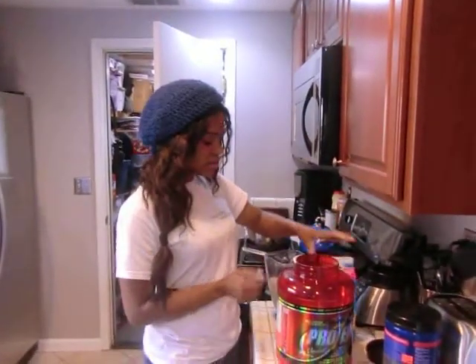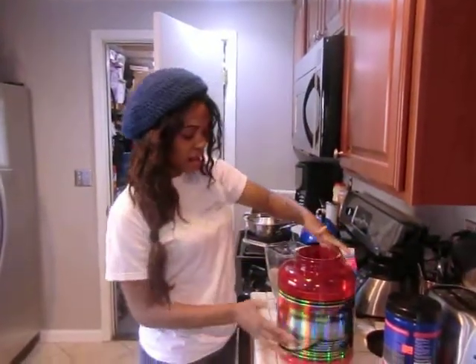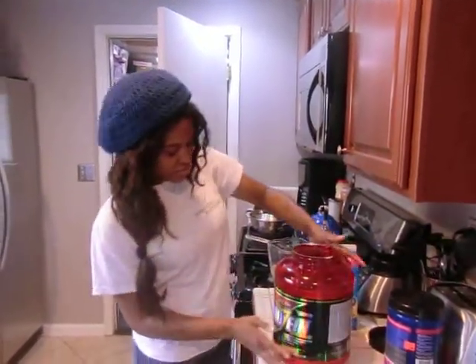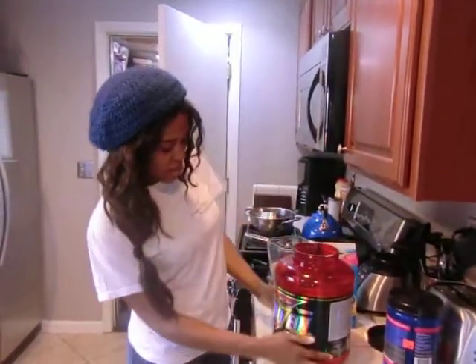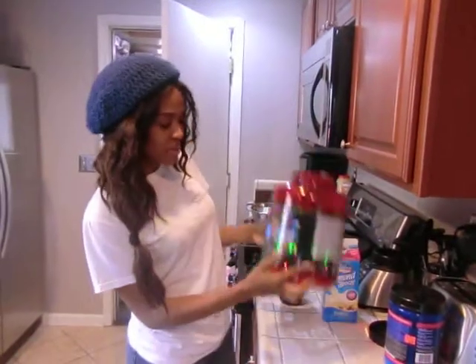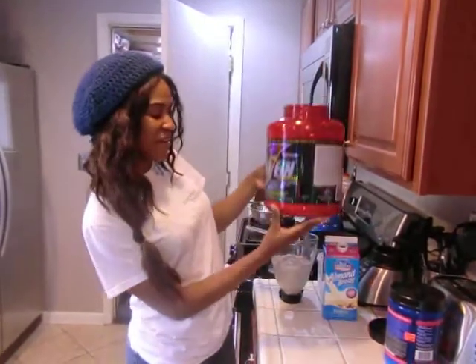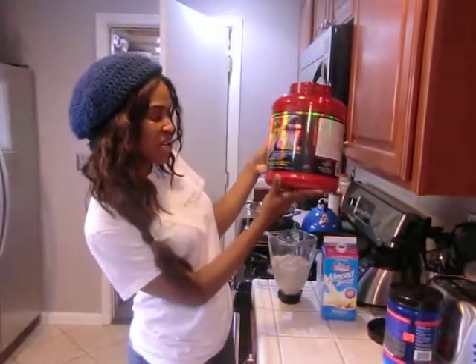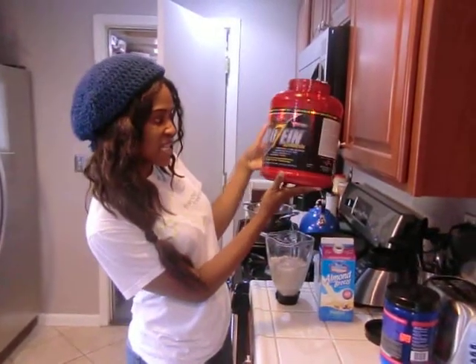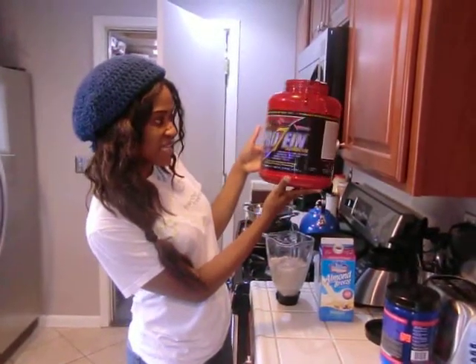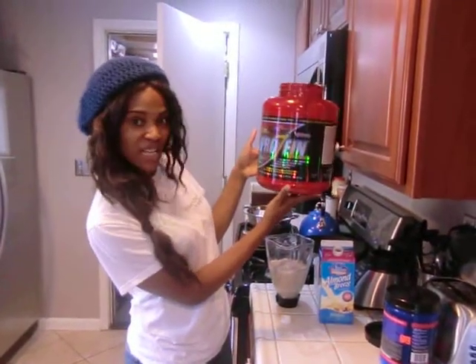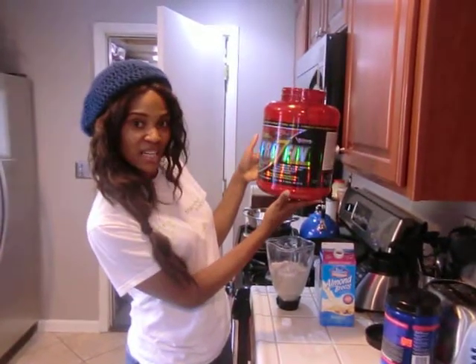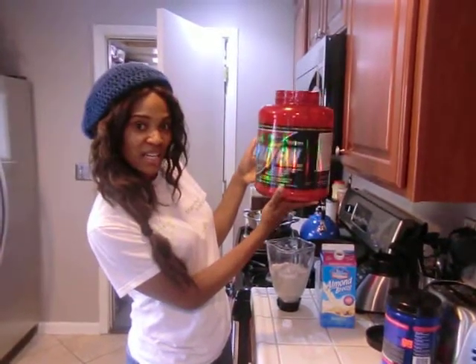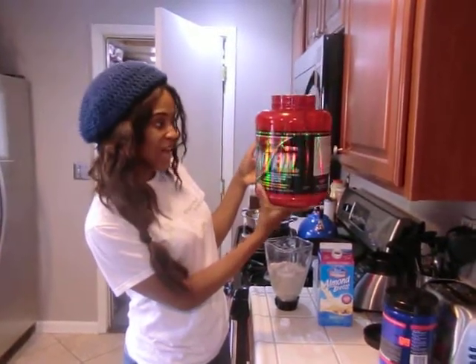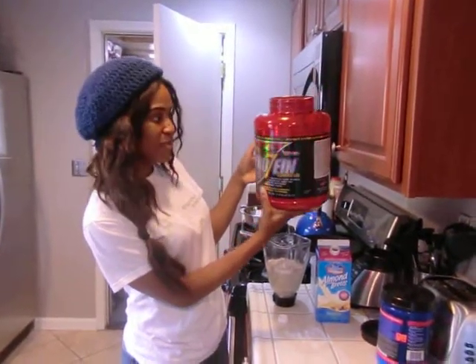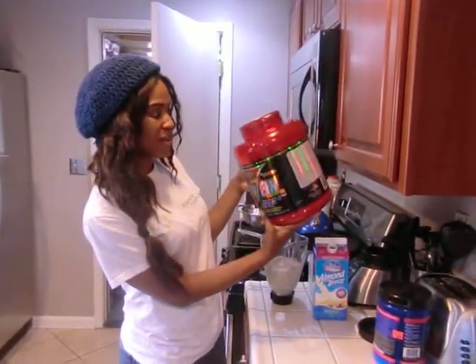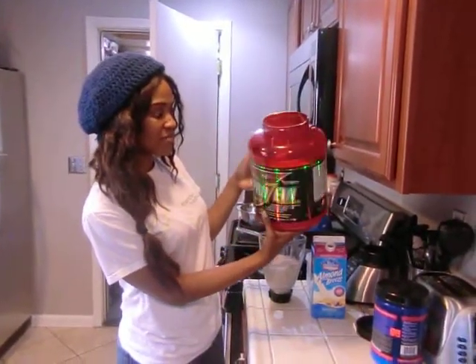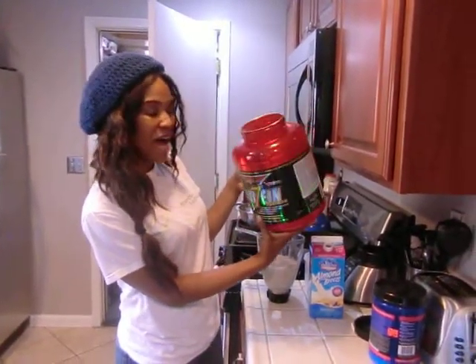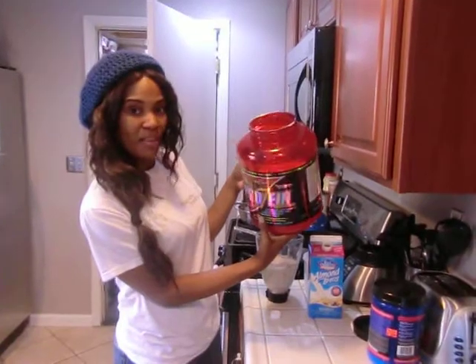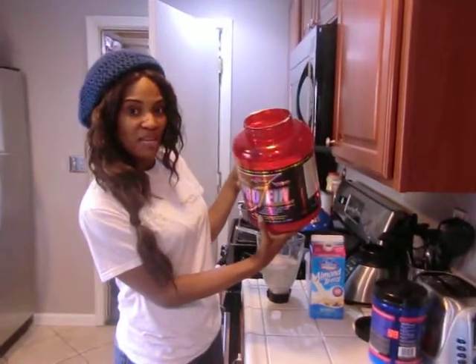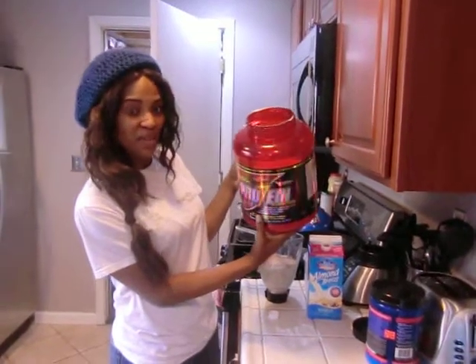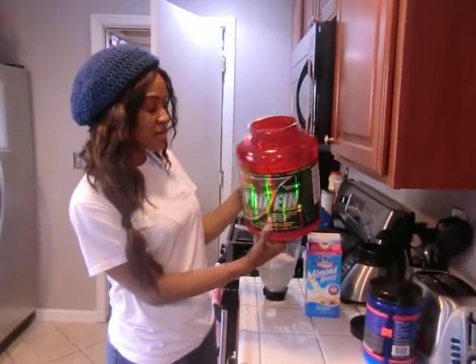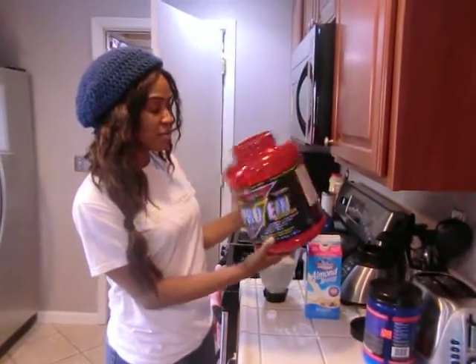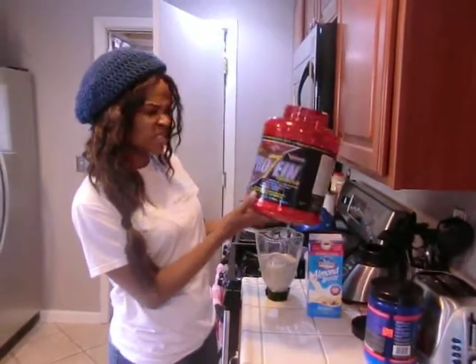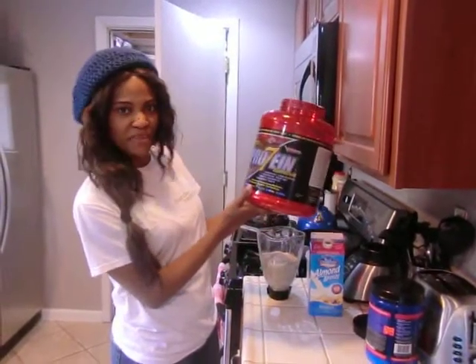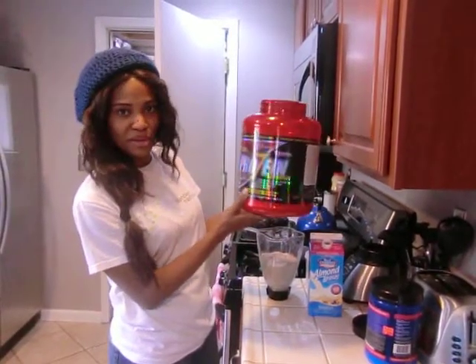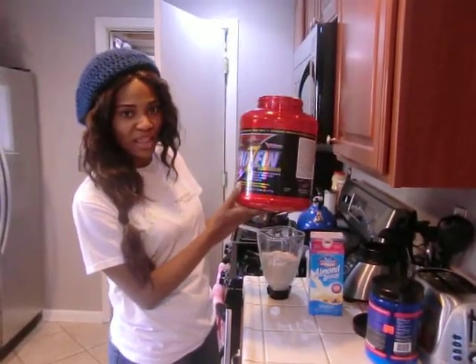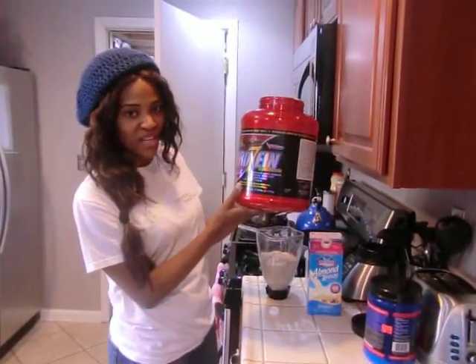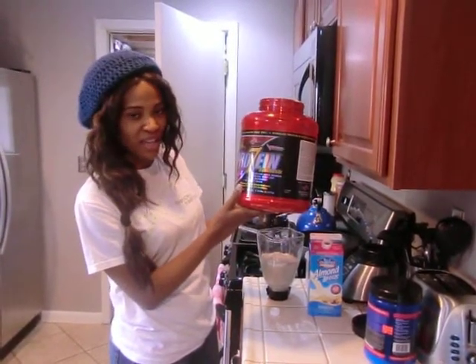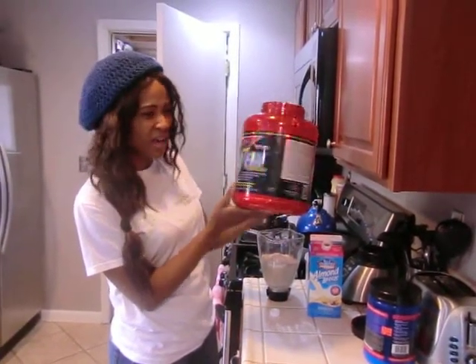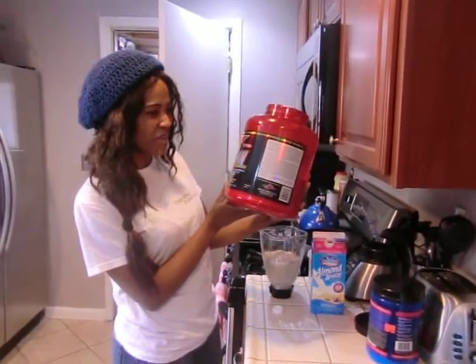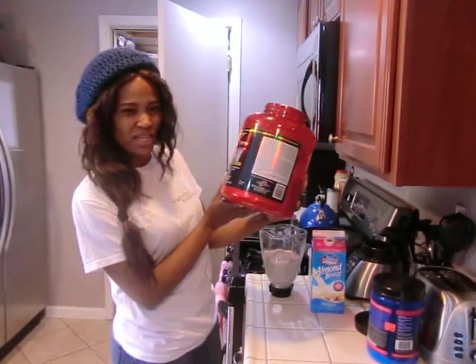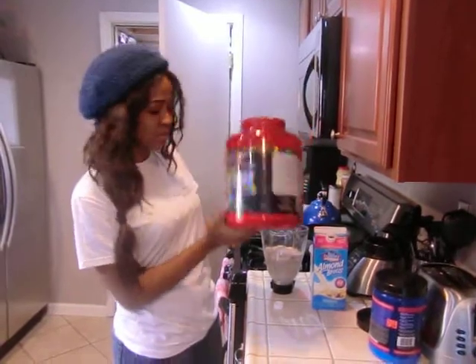I use the Pro 7 Synthesis Protein — it's probably one of the top quality proteins out there. This one's chocolate flavored, but you can get it in vanilla, and I think it comes in cookies and cream too.